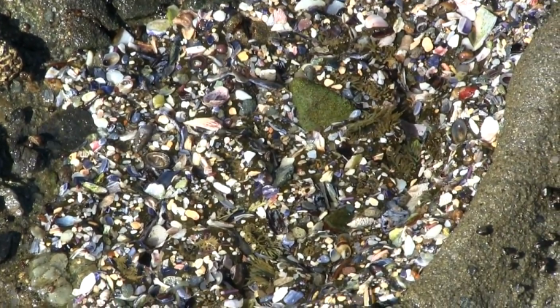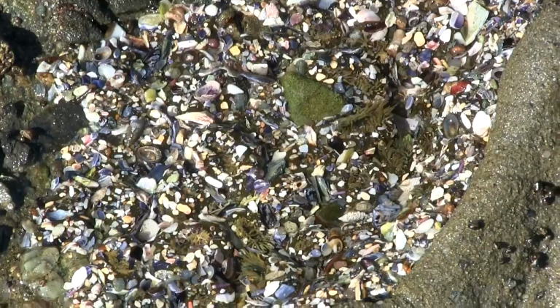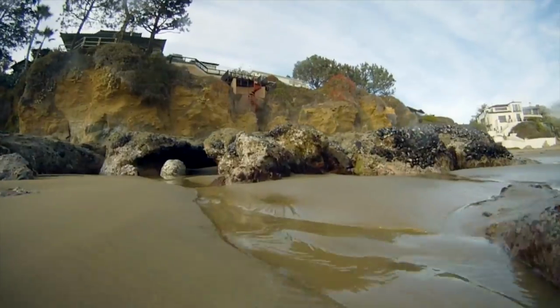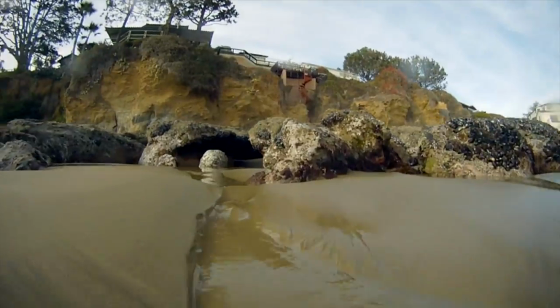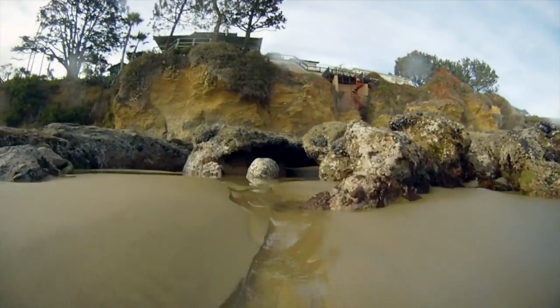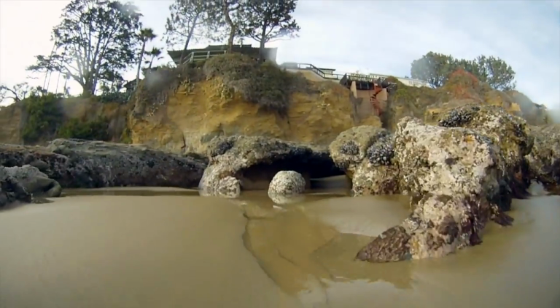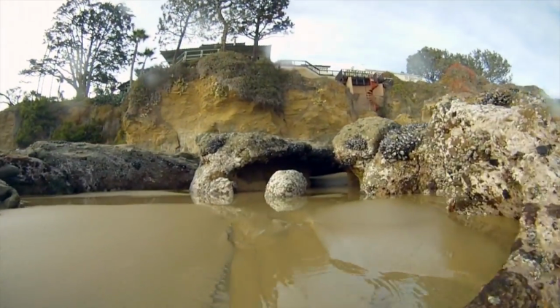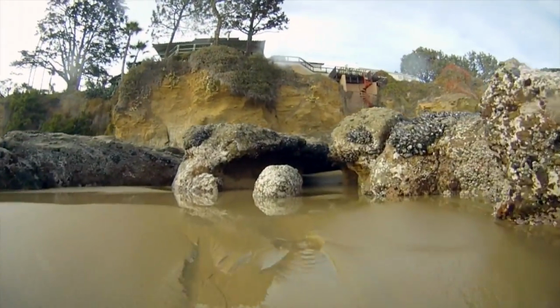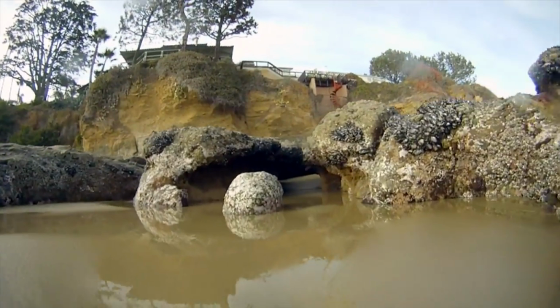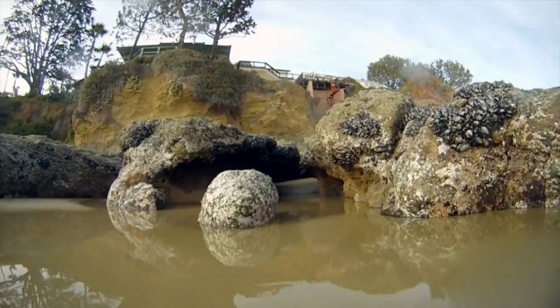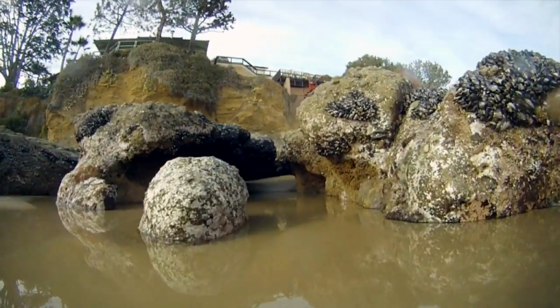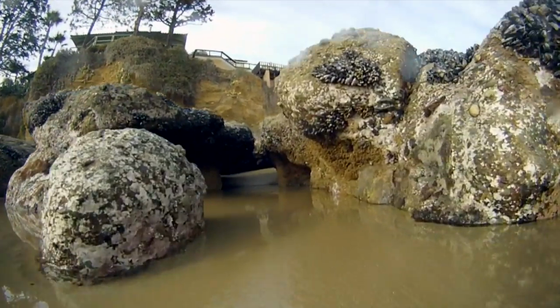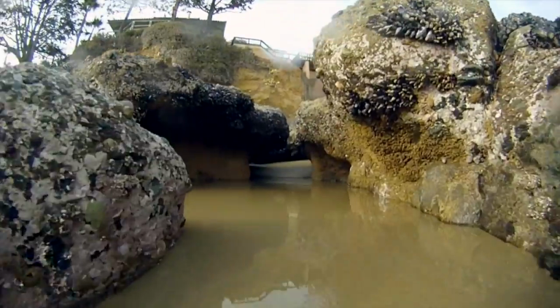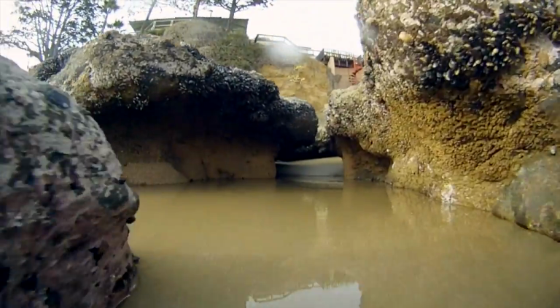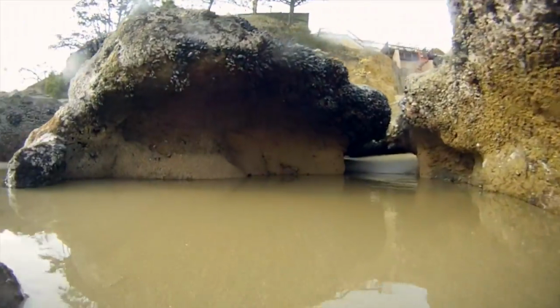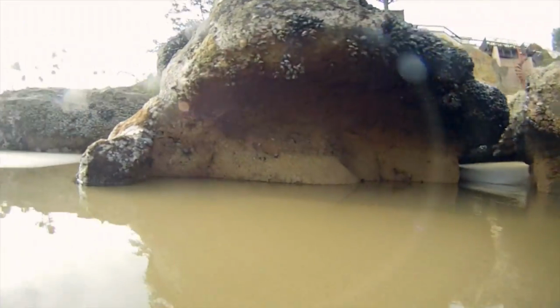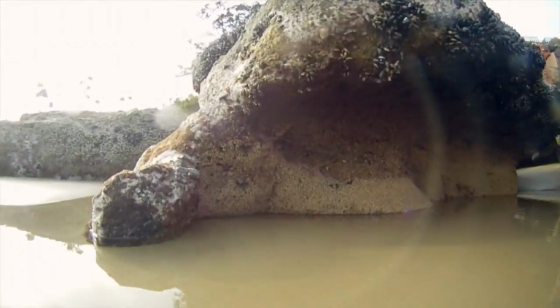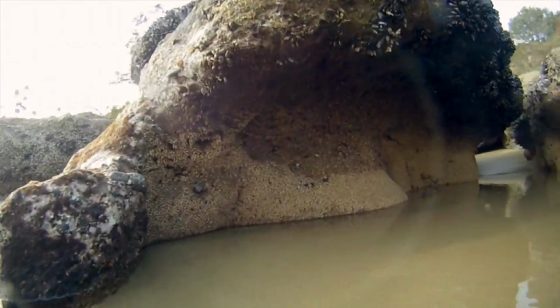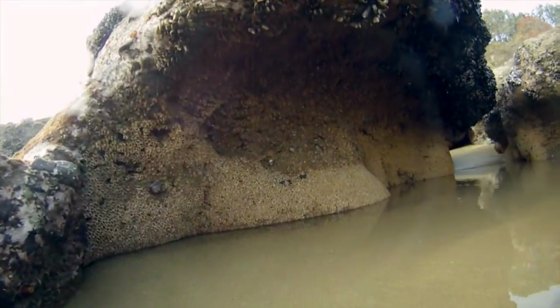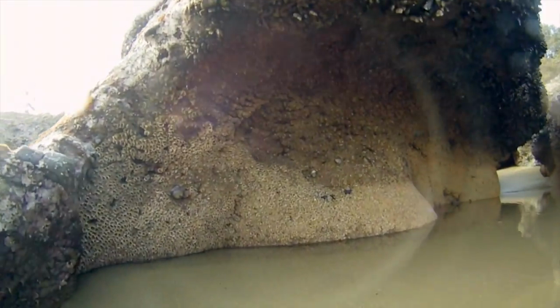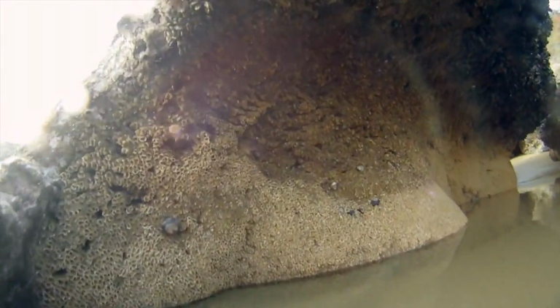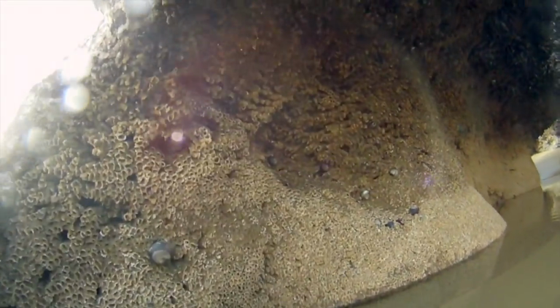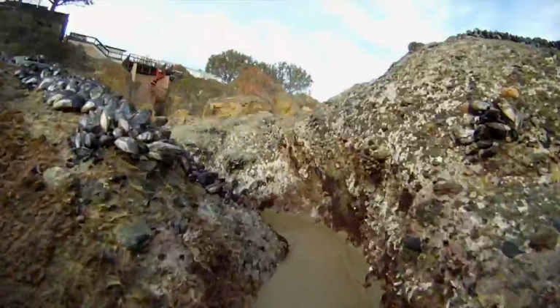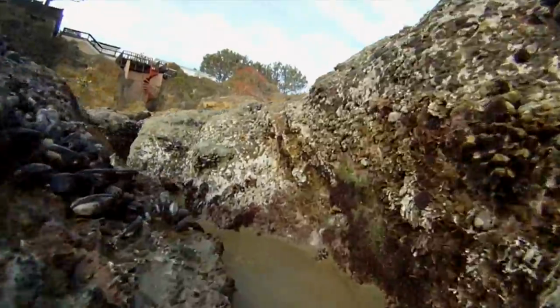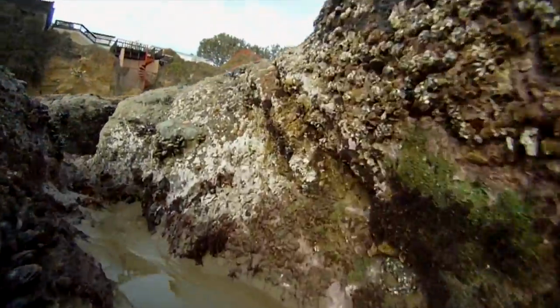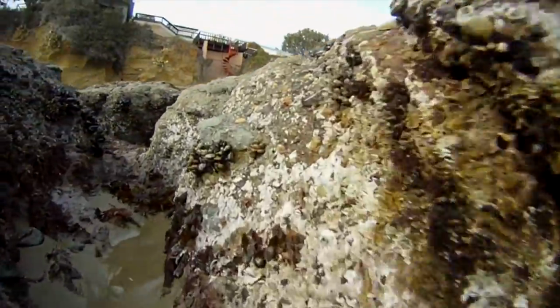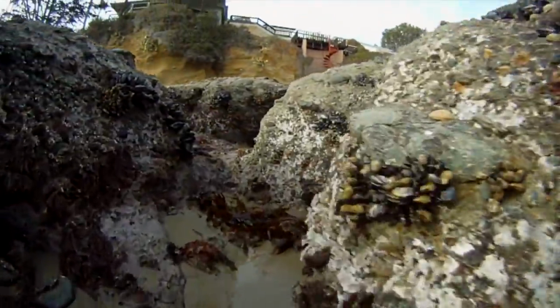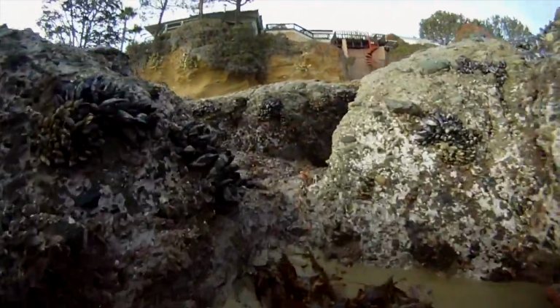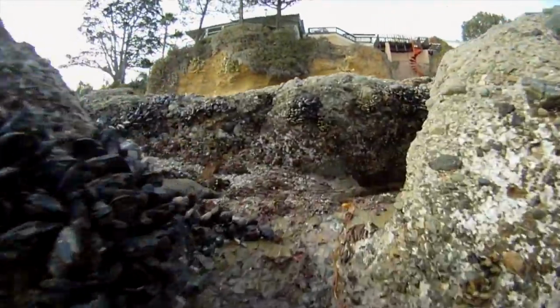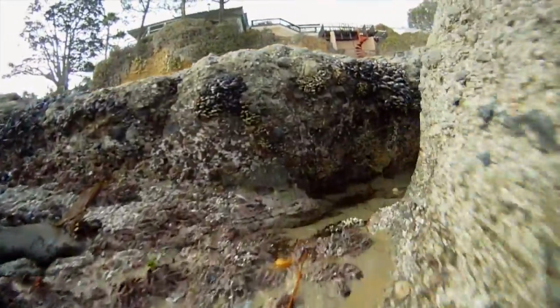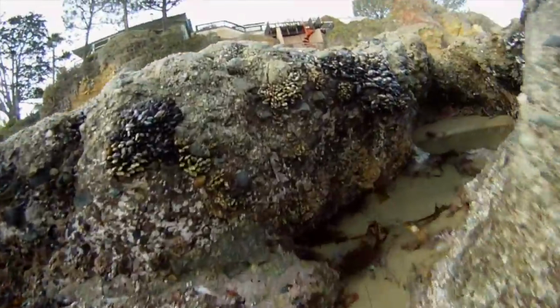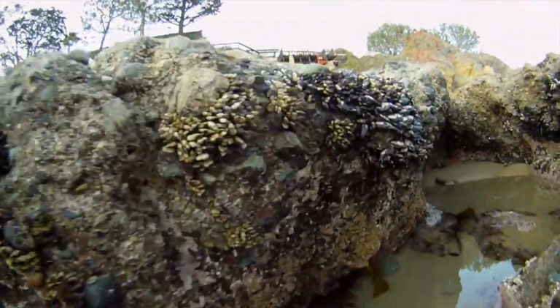This area also has several really deep and long surge channels. Take a look at the bottom of one of these channels and you're likely to see a huge colony of sandcastle worms. On the sides of these channels there are many patches of mussels and barnacles, along with many other limpets.